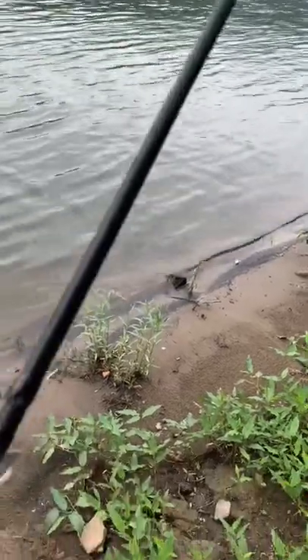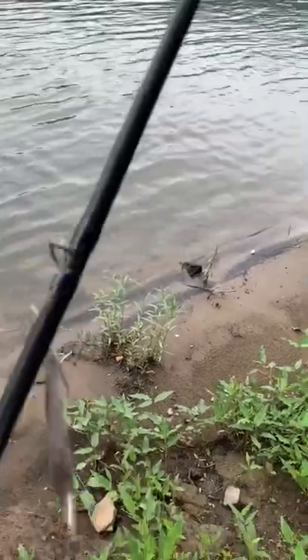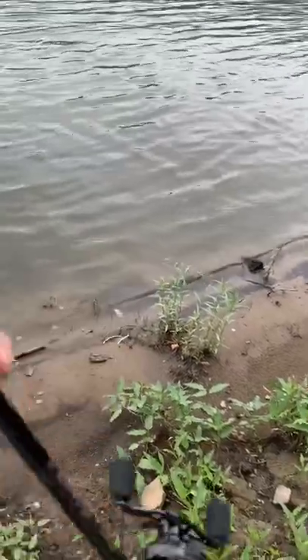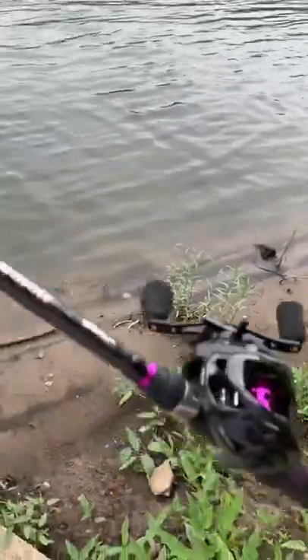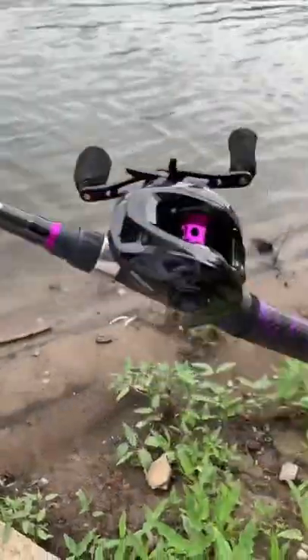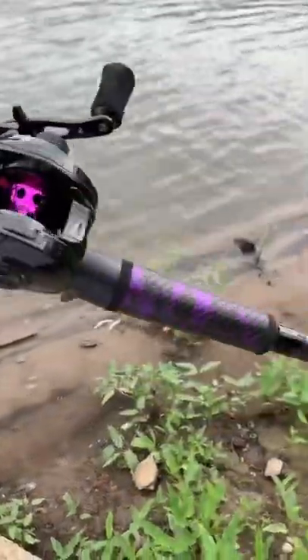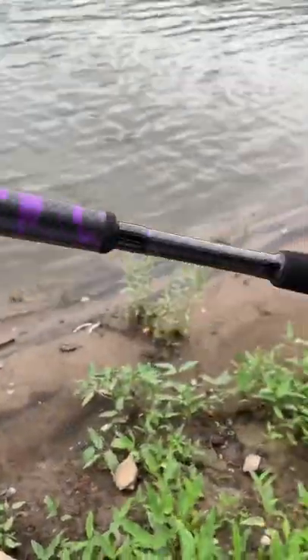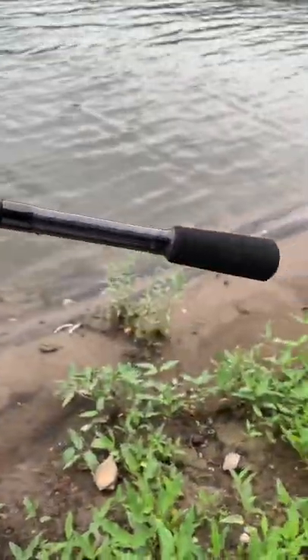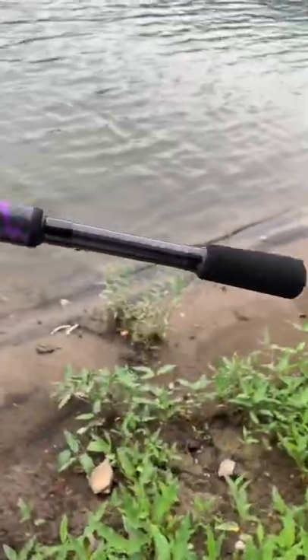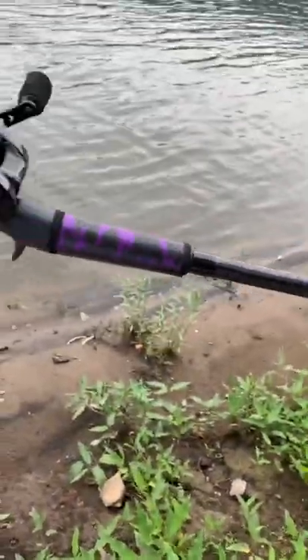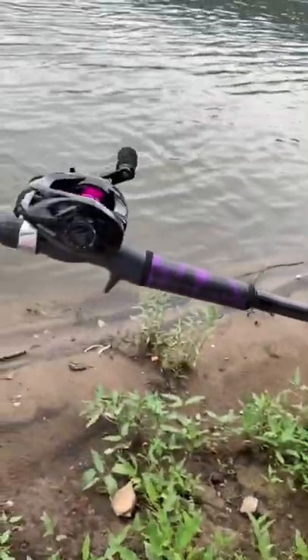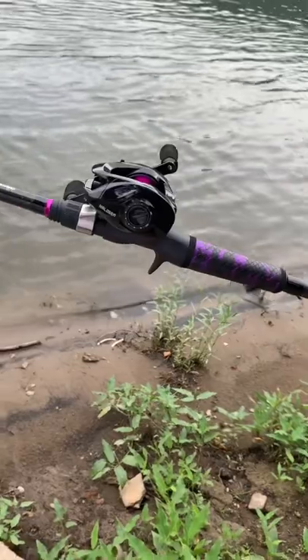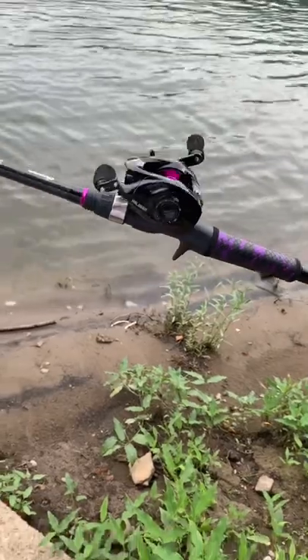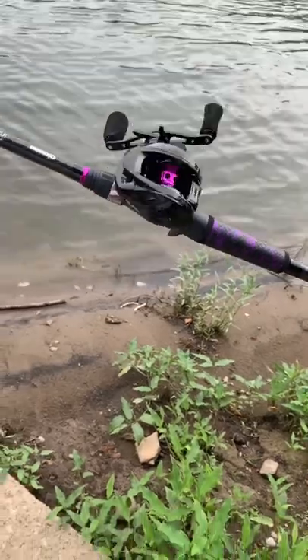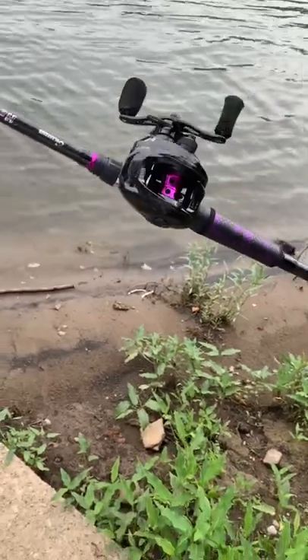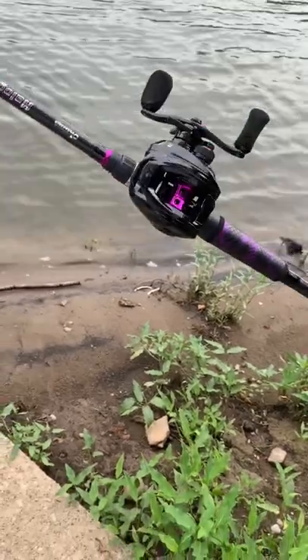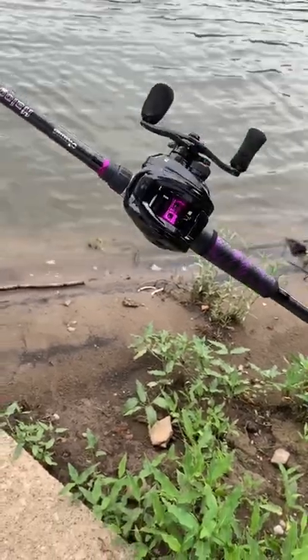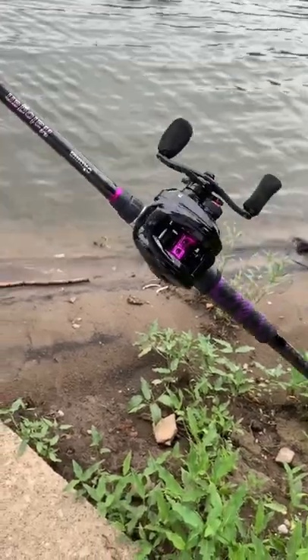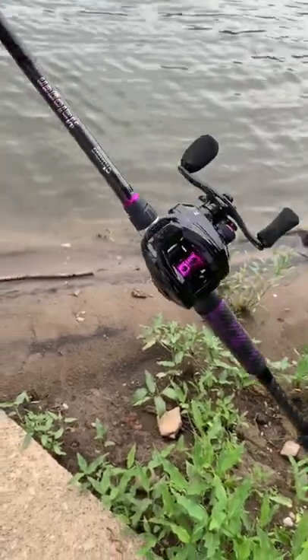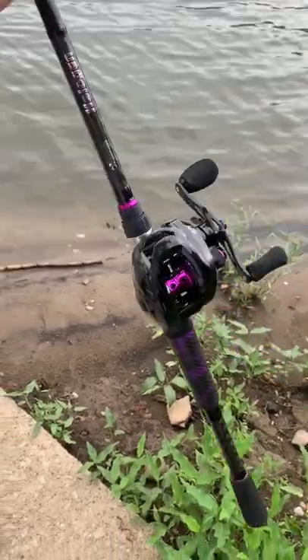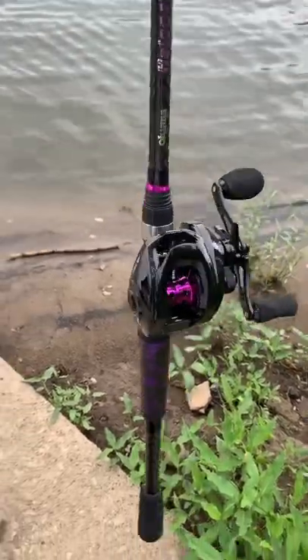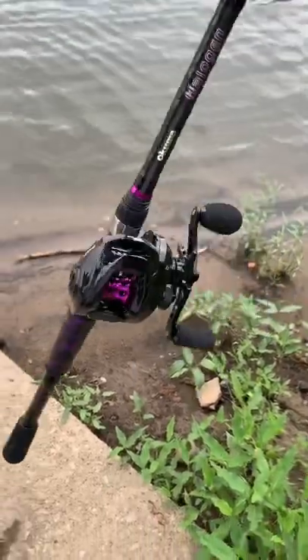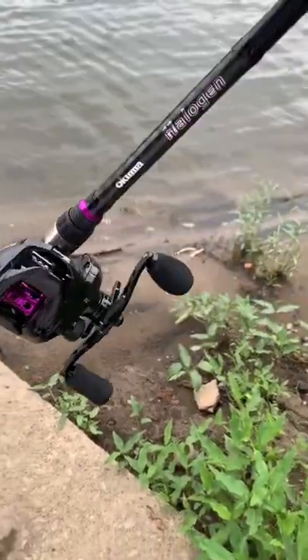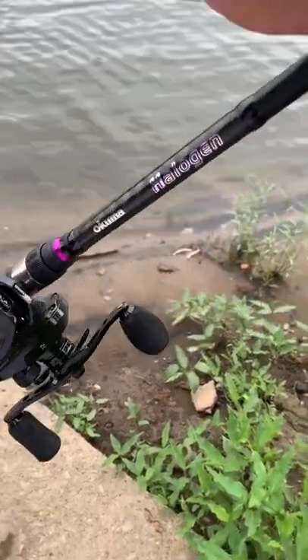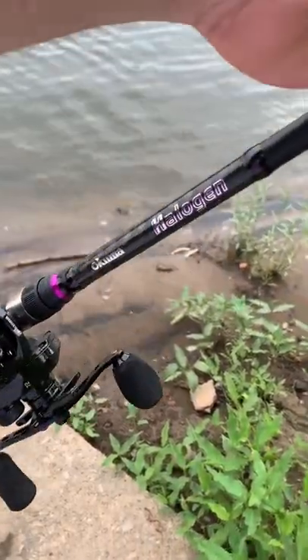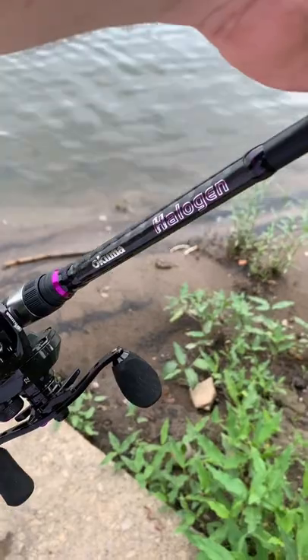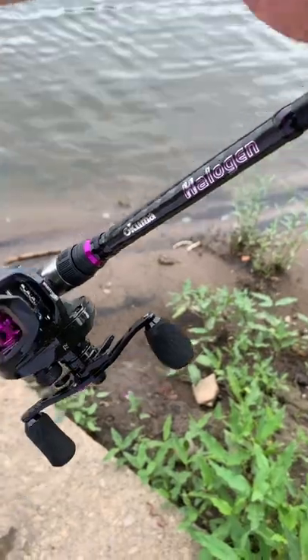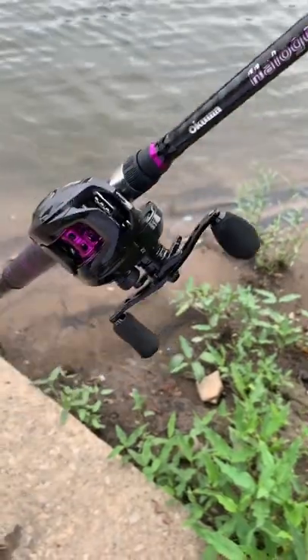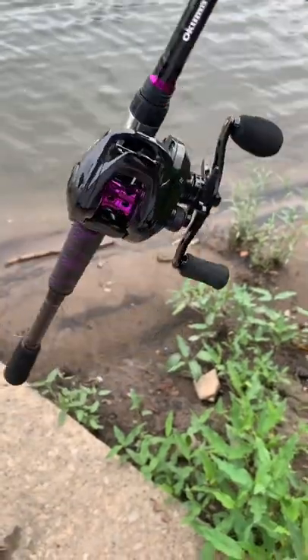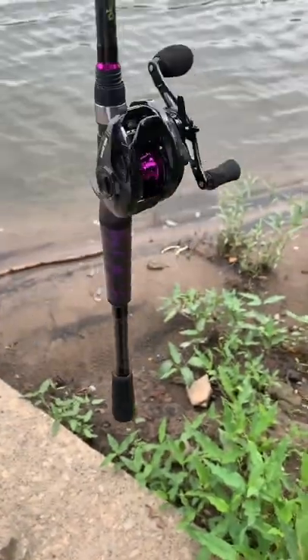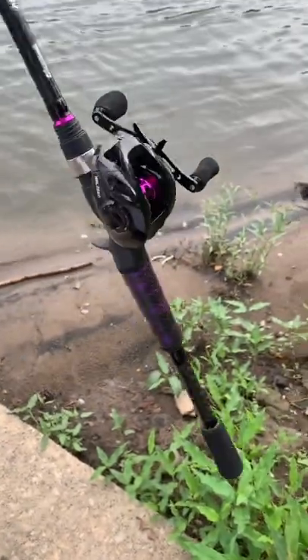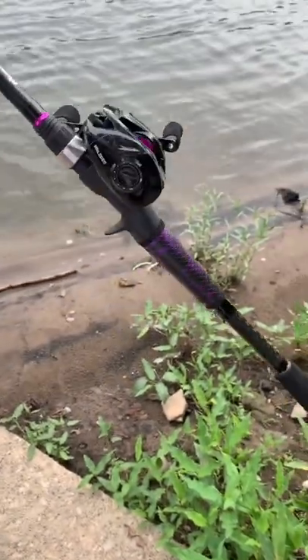Outstanding construction, especially for a 130-ish dollar price point. Yep, it's the Halogen combo from Akuma.